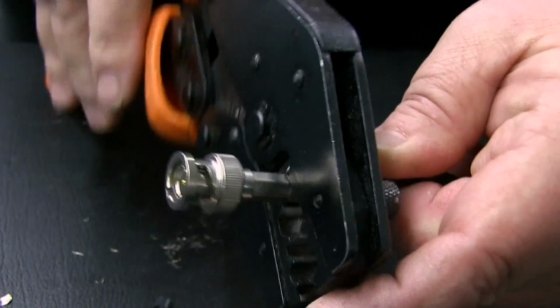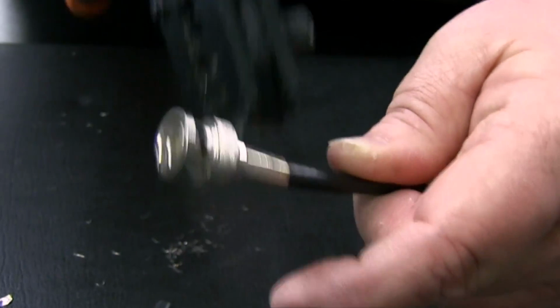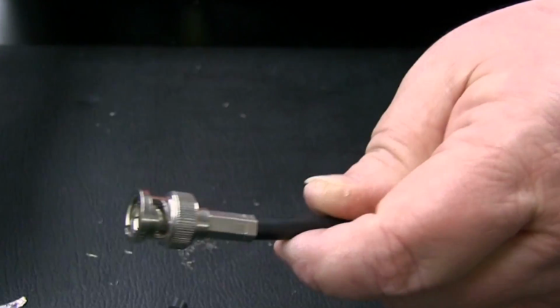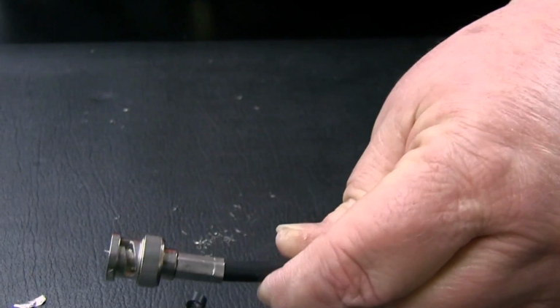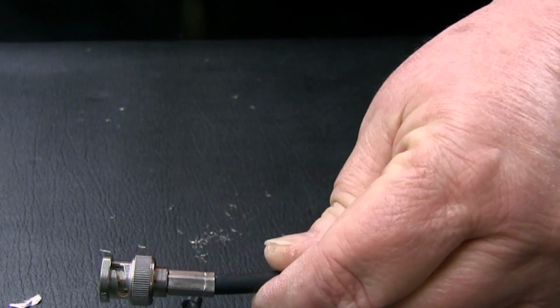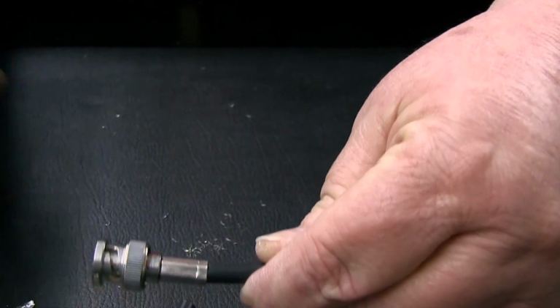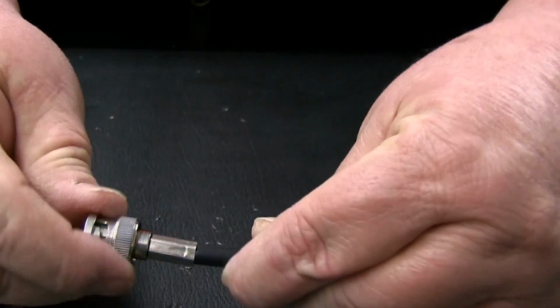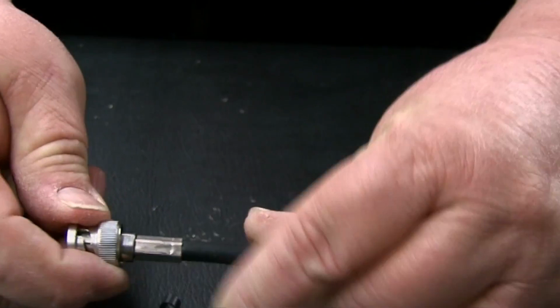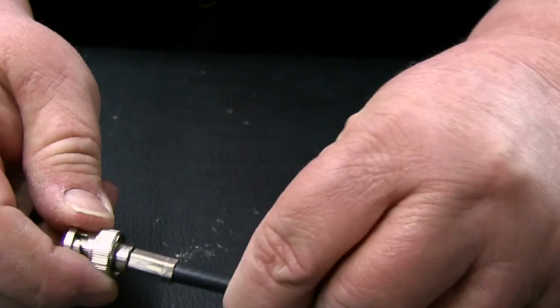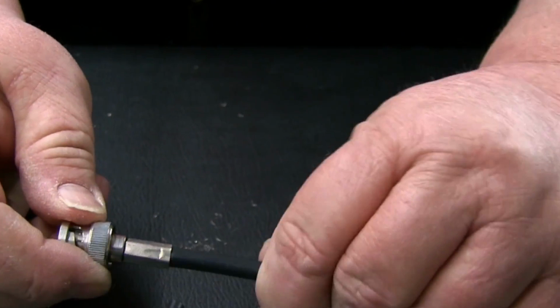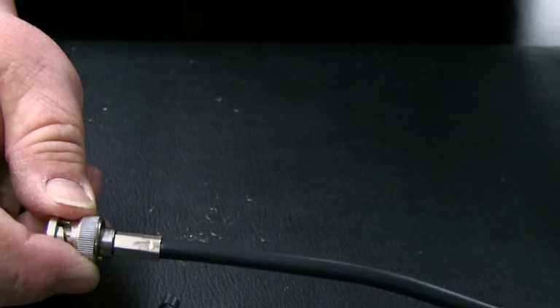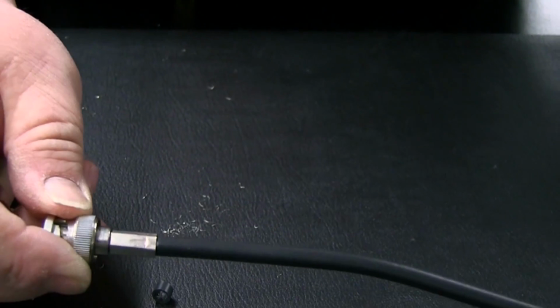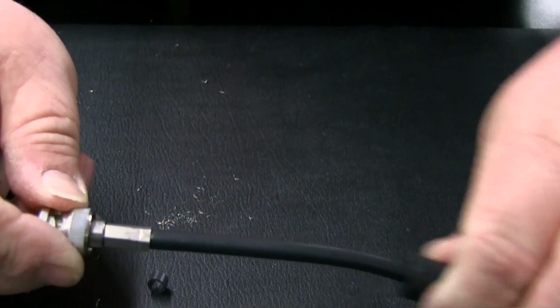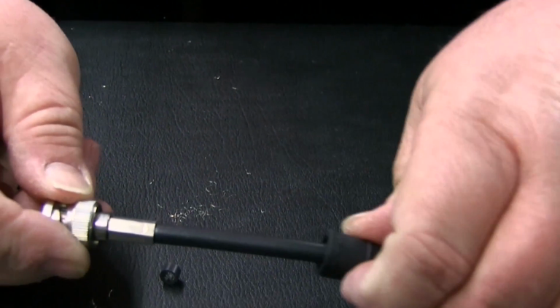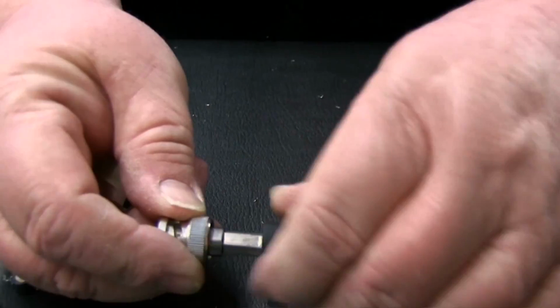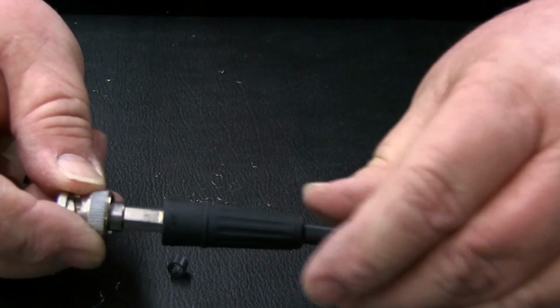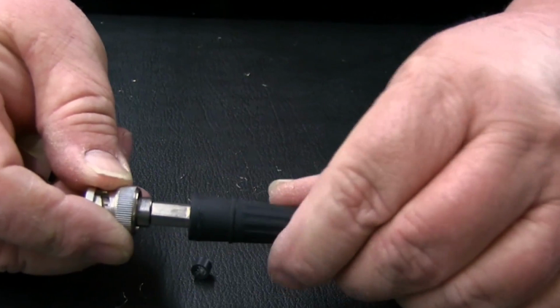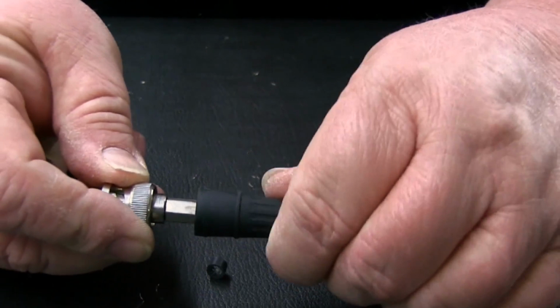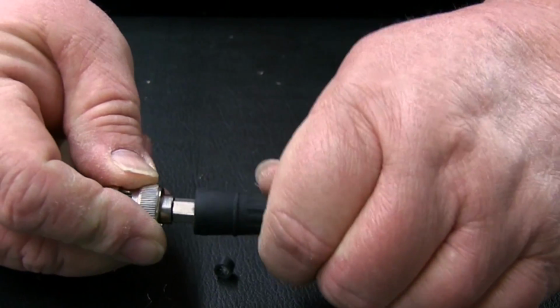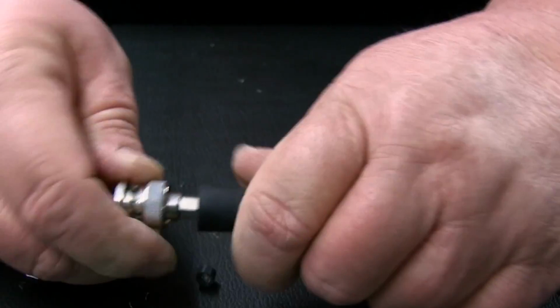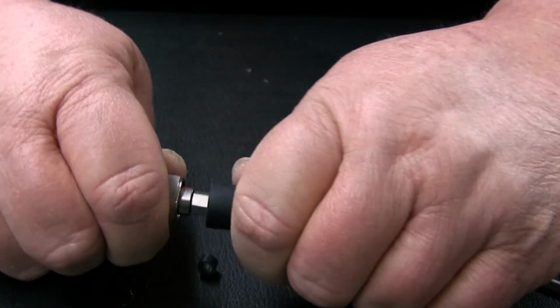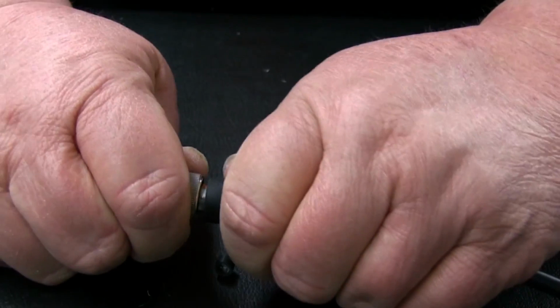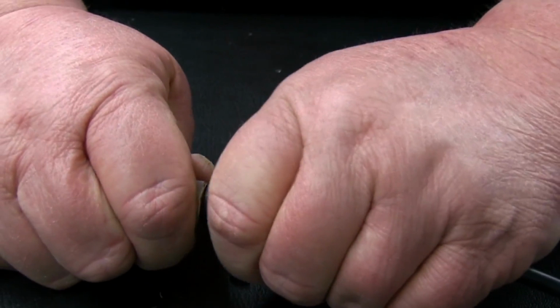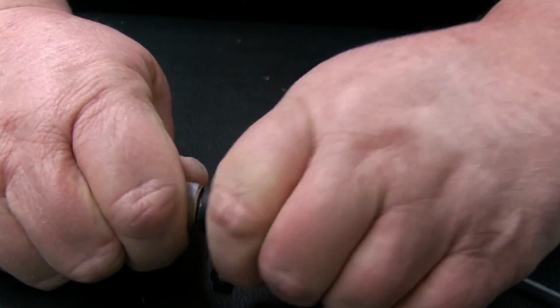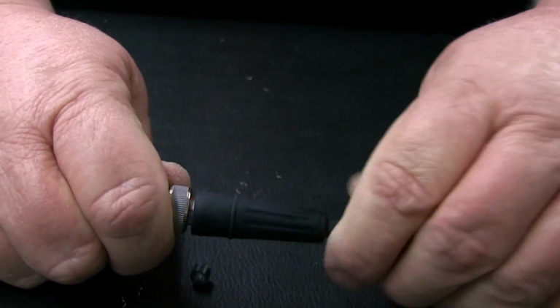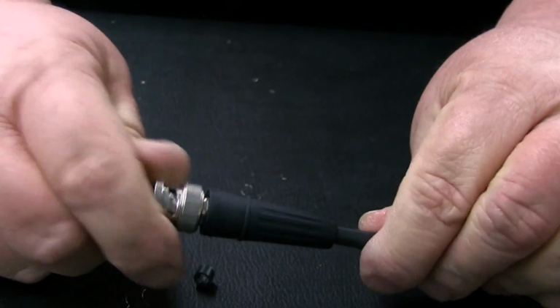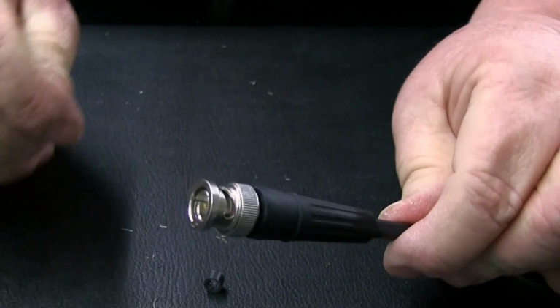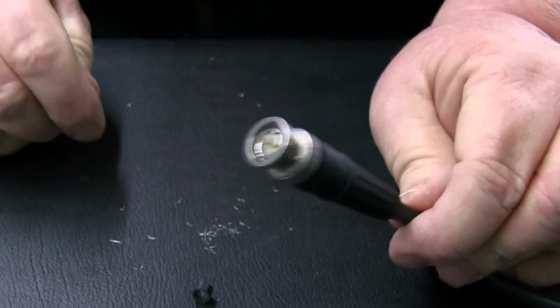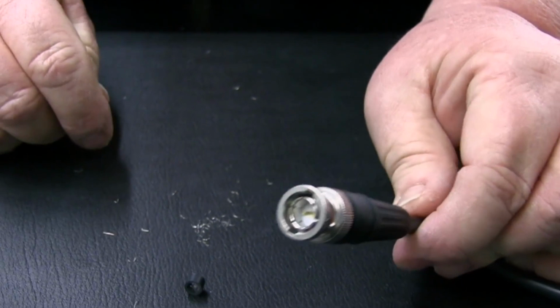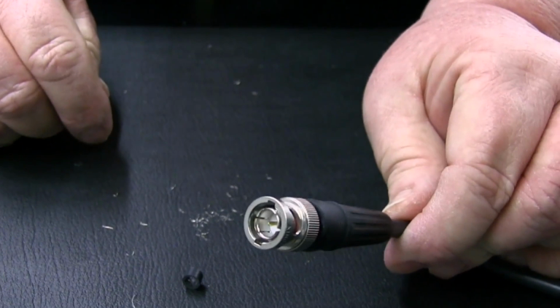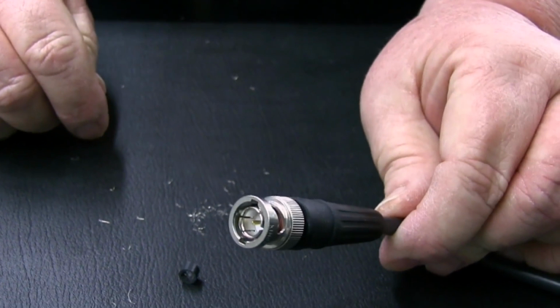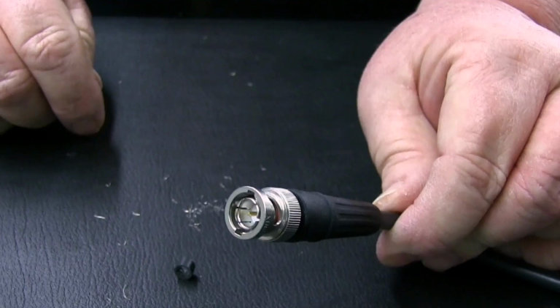Again, give a slight tug to ensure a proper connection. Slide the boot over the crimp sleeve and your build is complete.